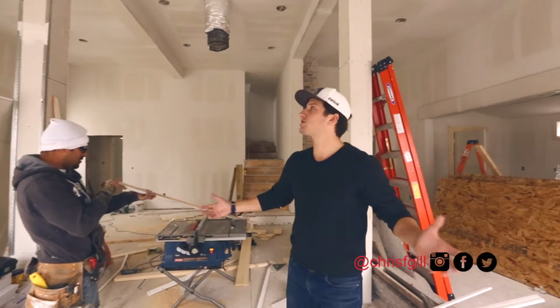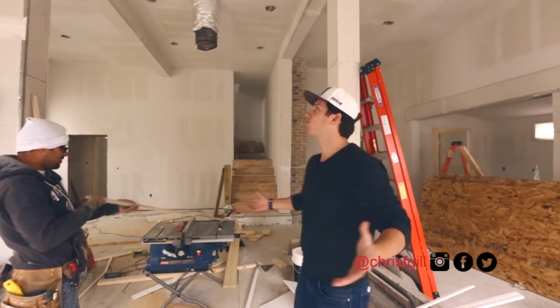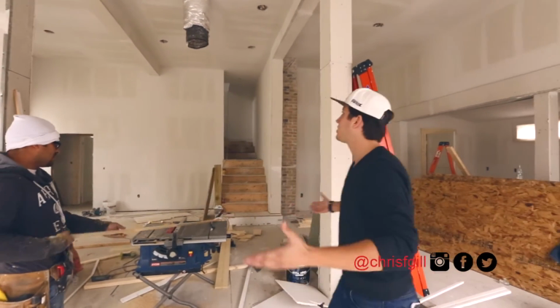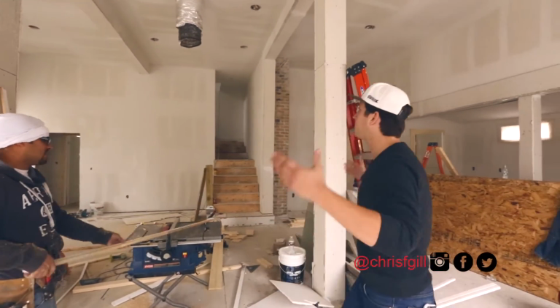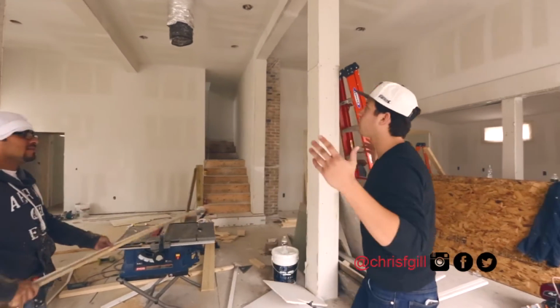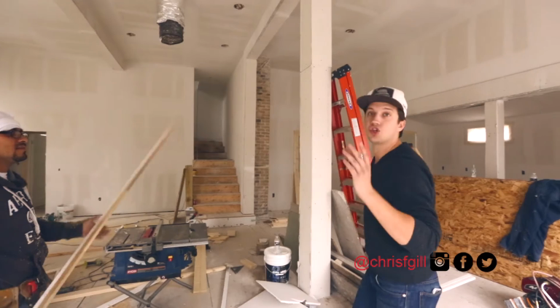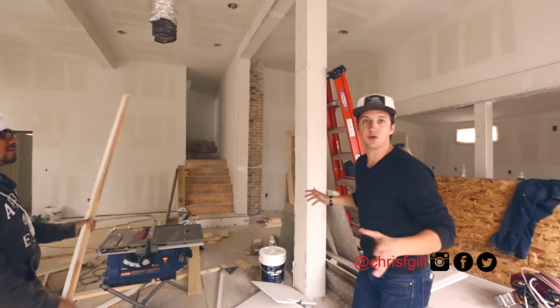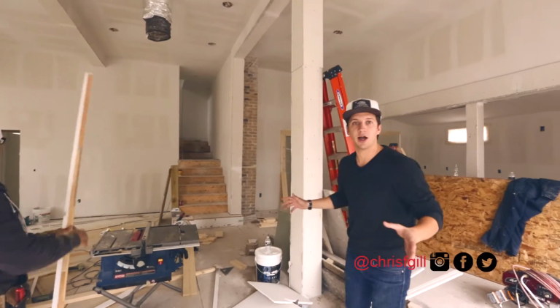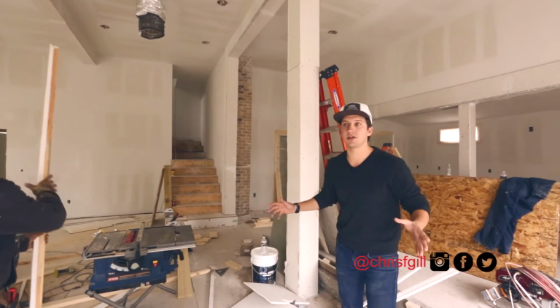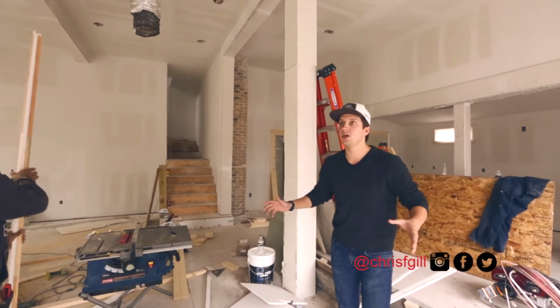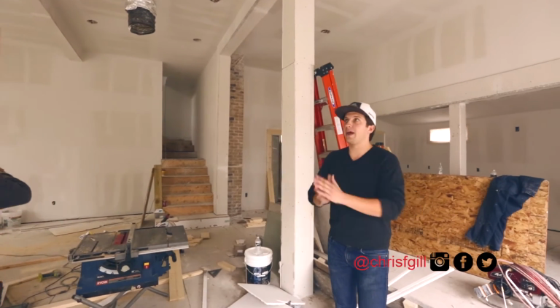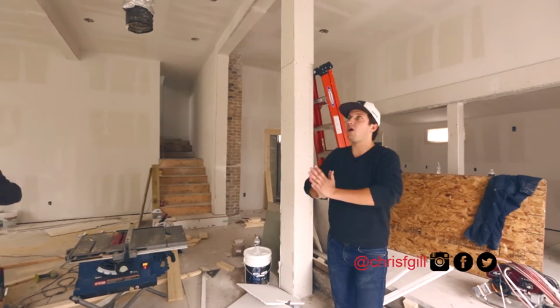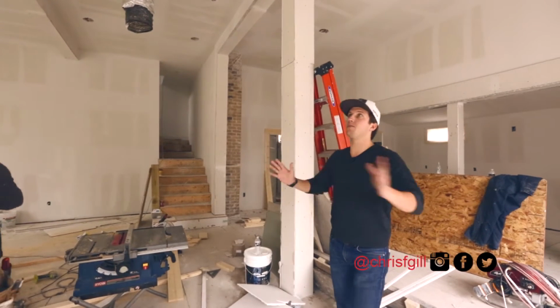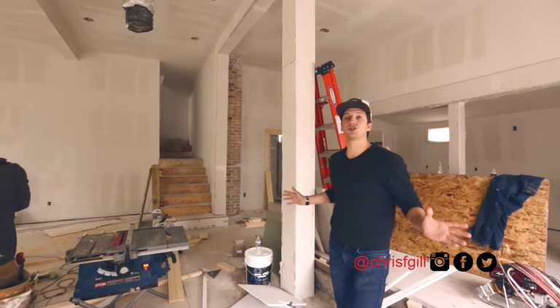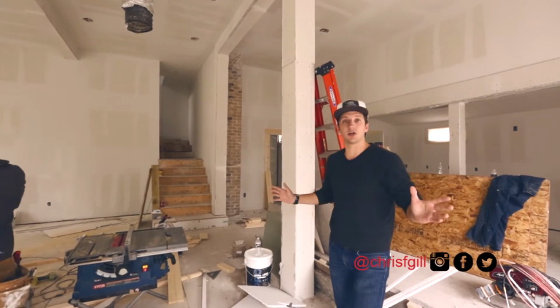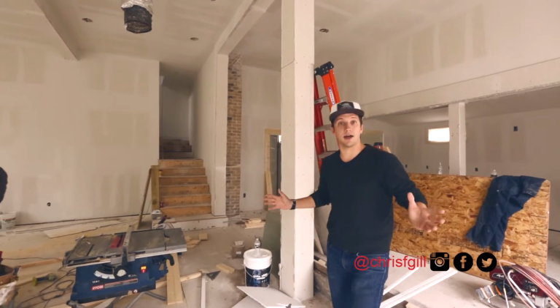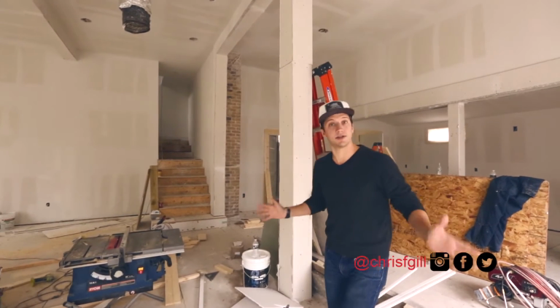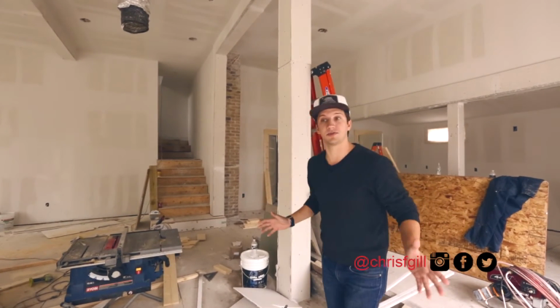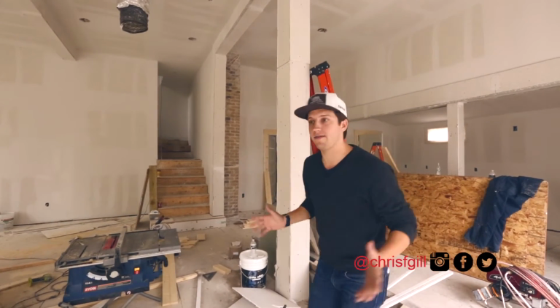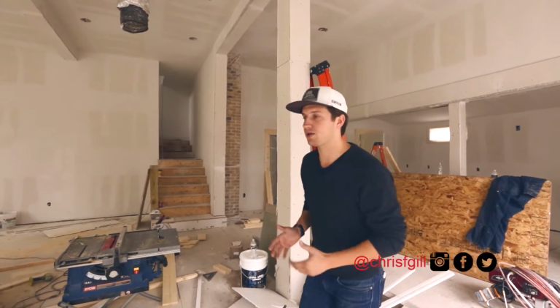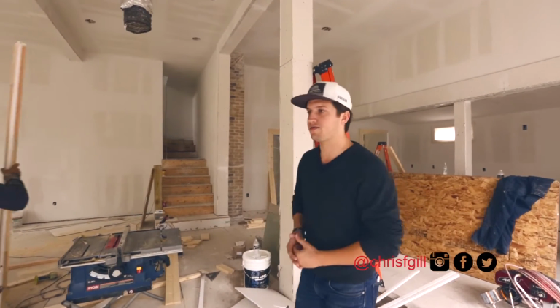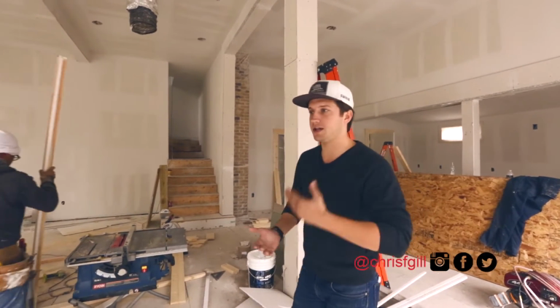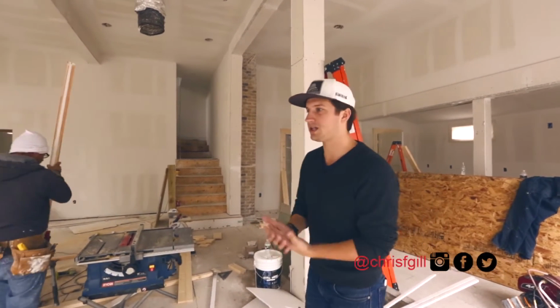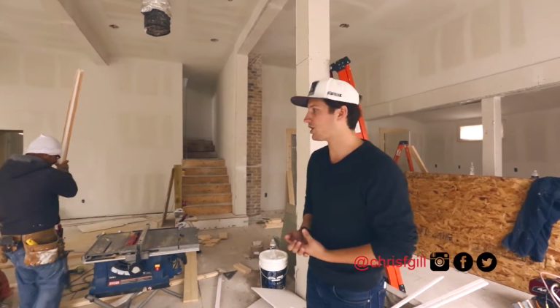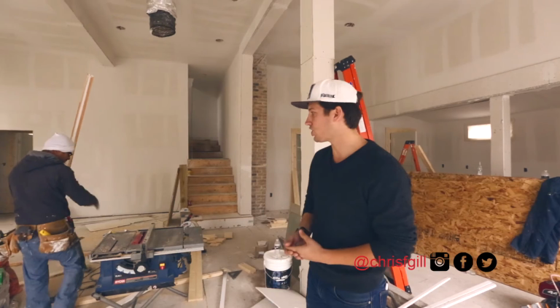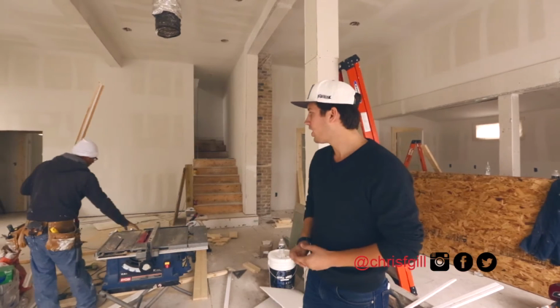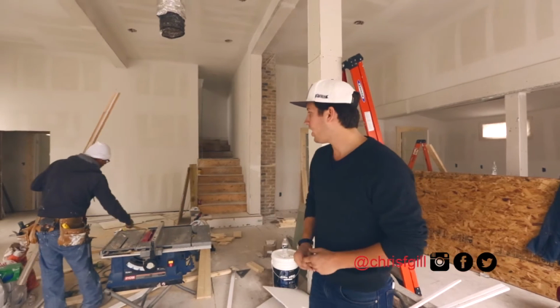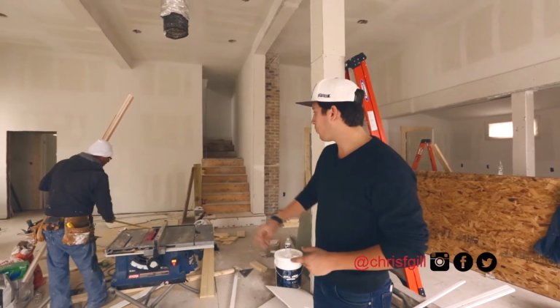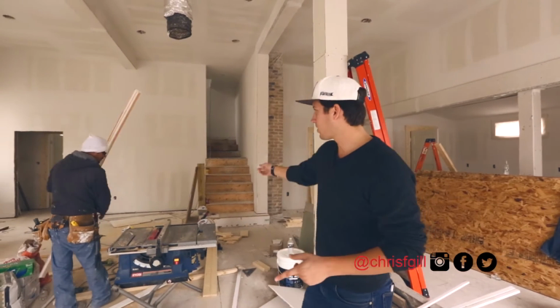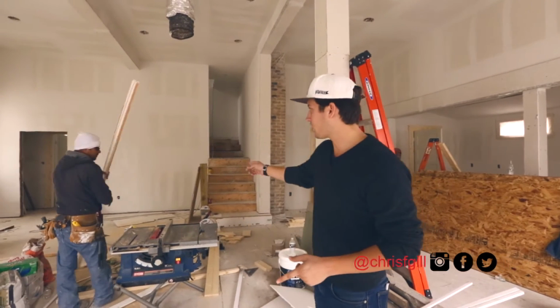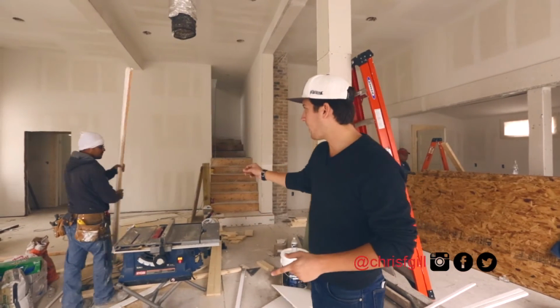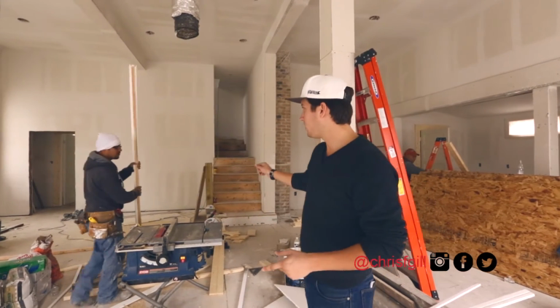This house has now been fully sheet rocked. We have all the major systems obviously roughed in, and it's been textured. We are going to start painting — primary coat goes on tomorrow.